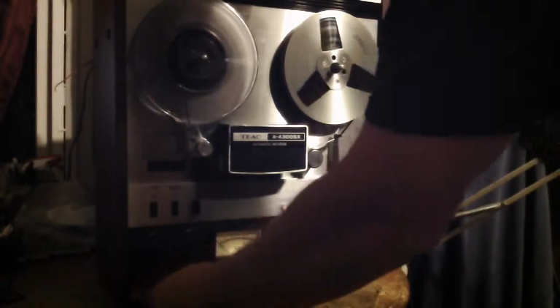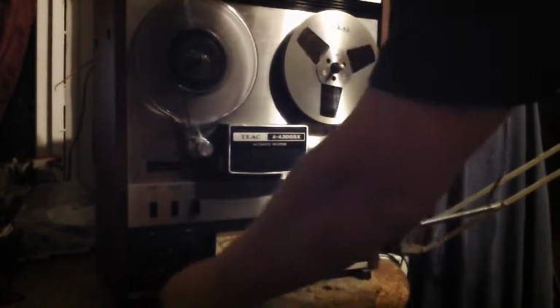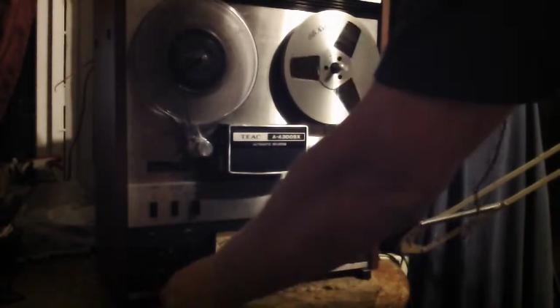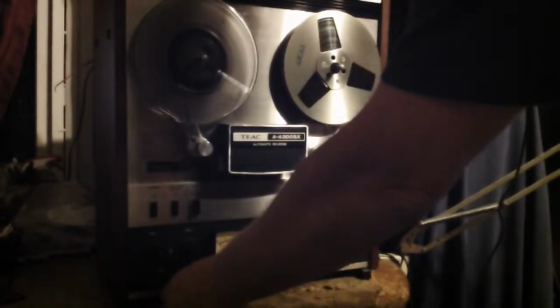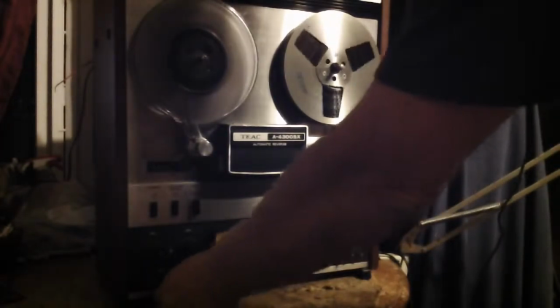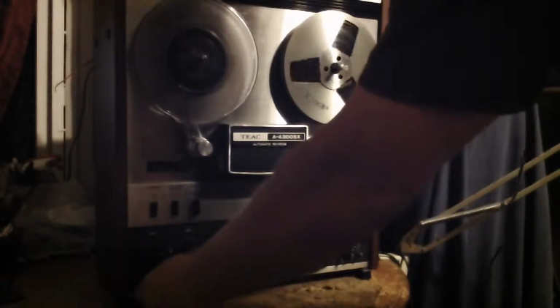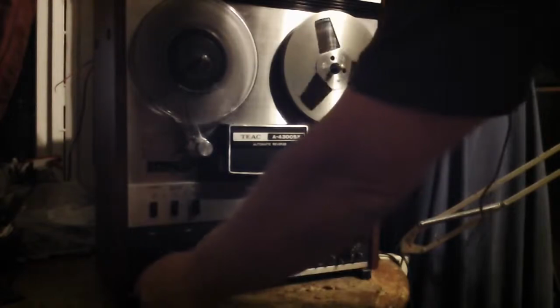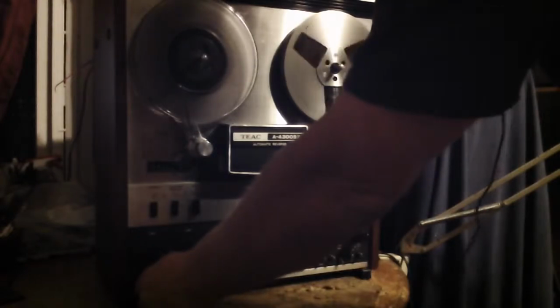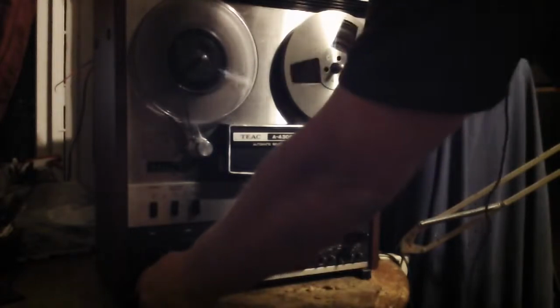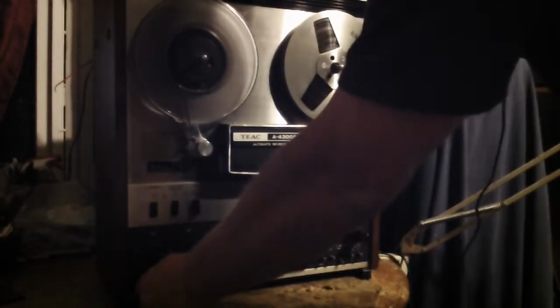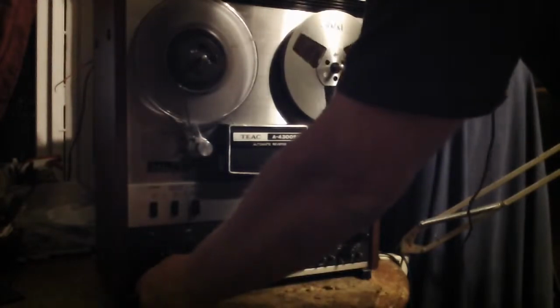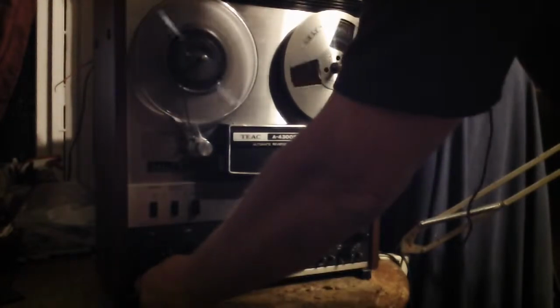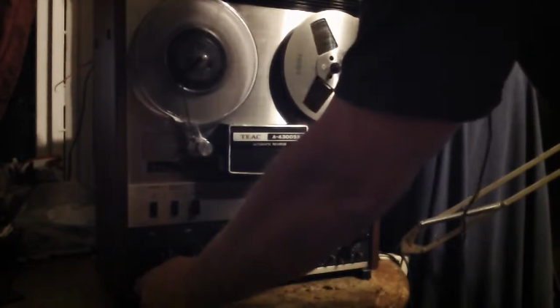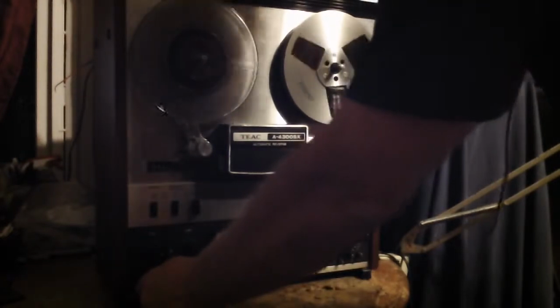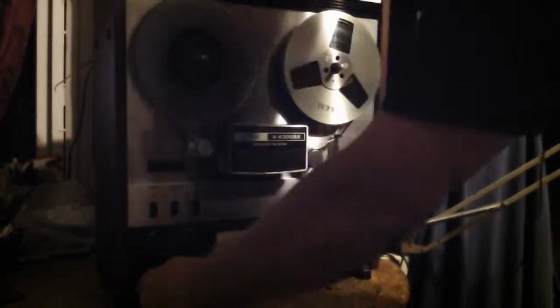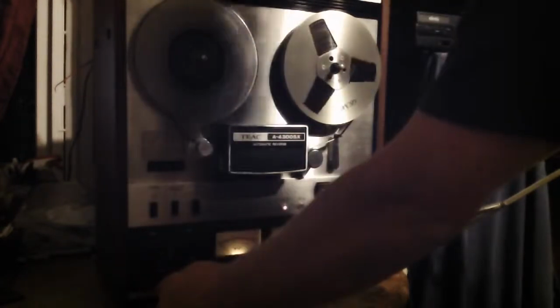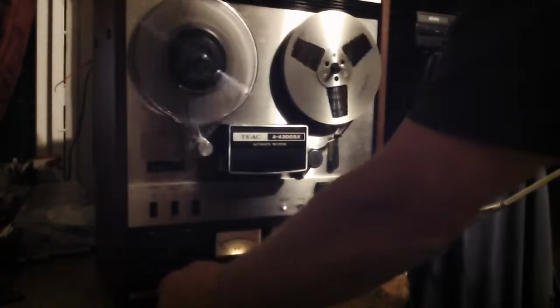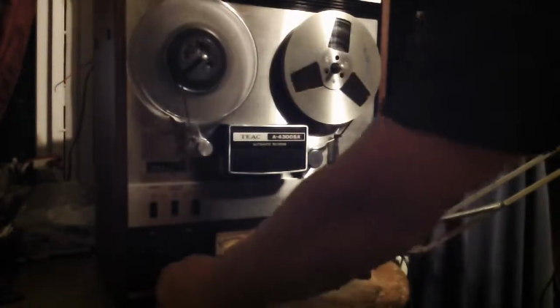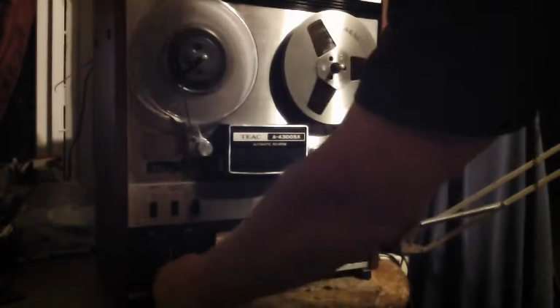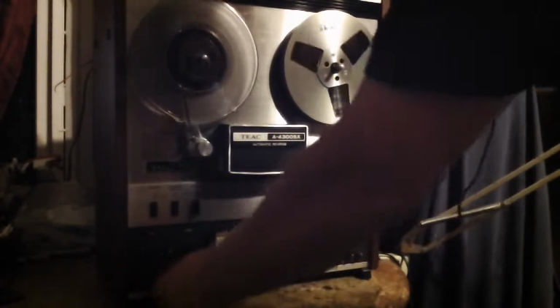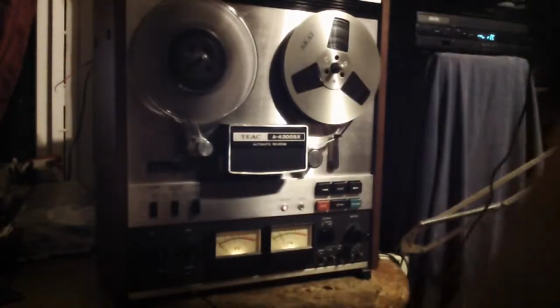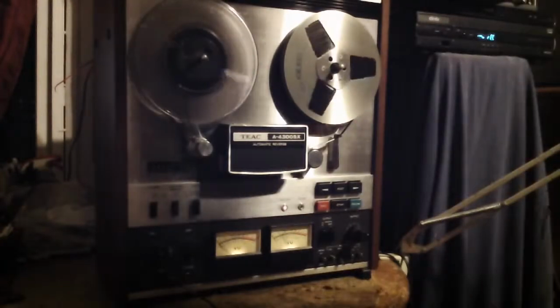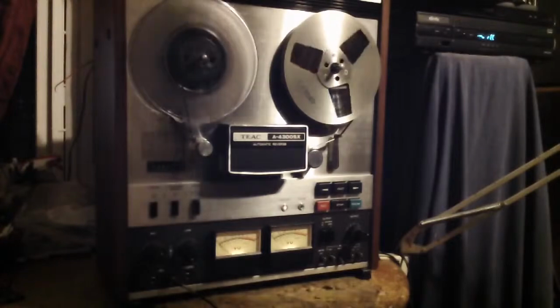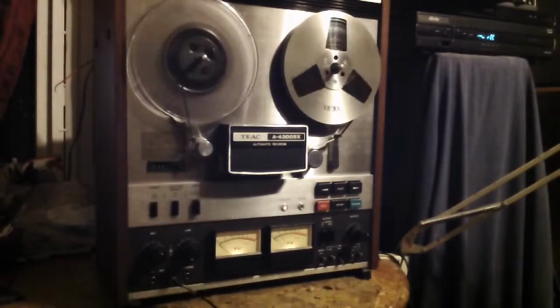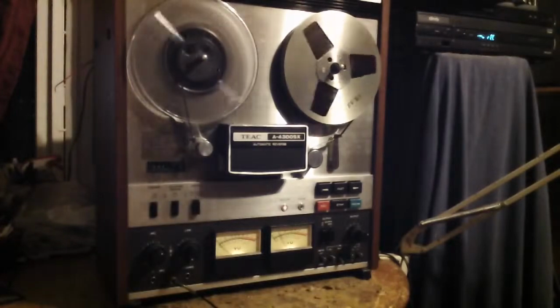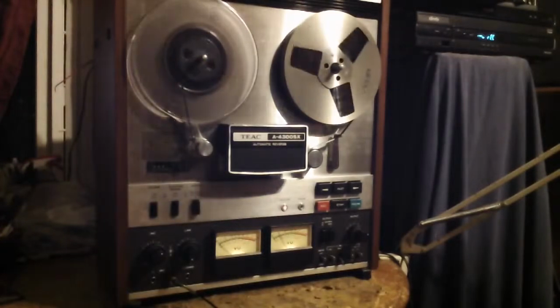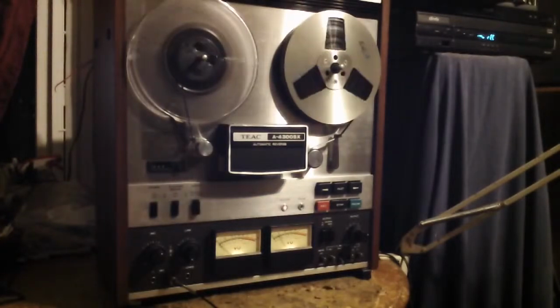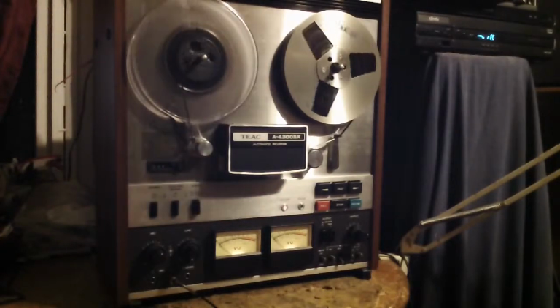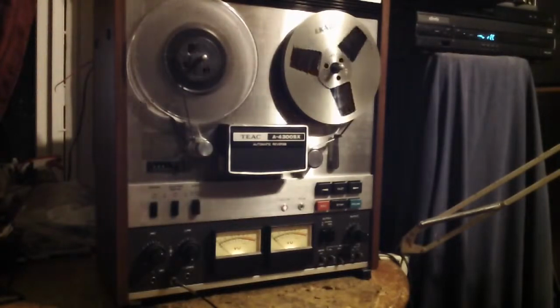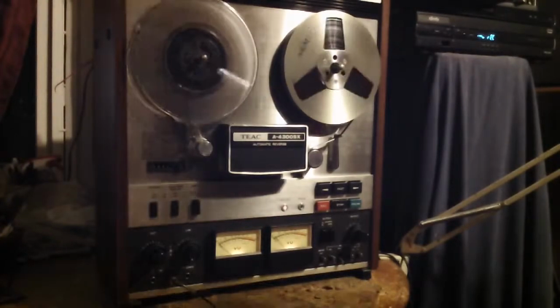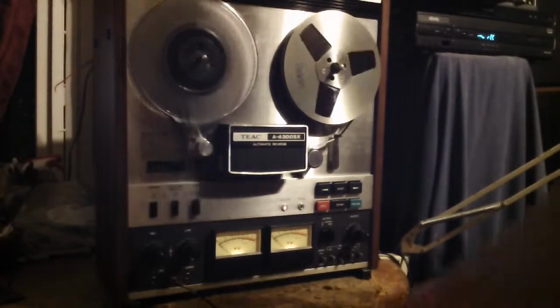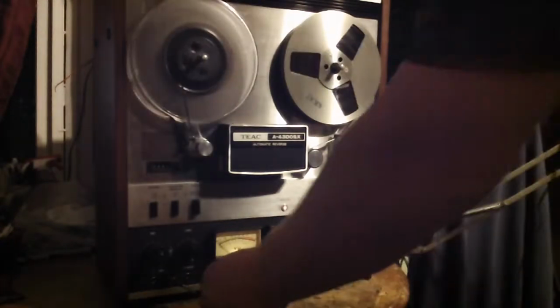Mic left channel, testing one two, mic left channel. Mic right channel, testing one two three. Hope everyone can see that — it's dark.